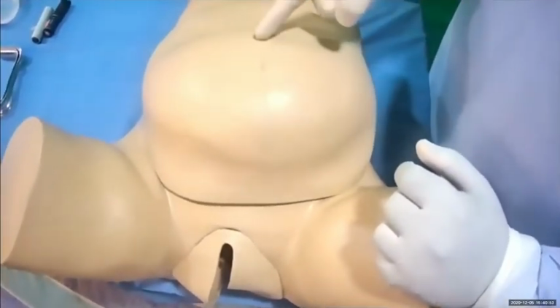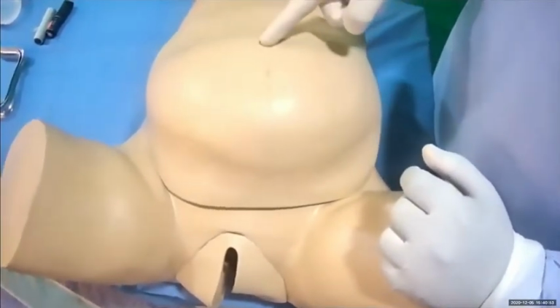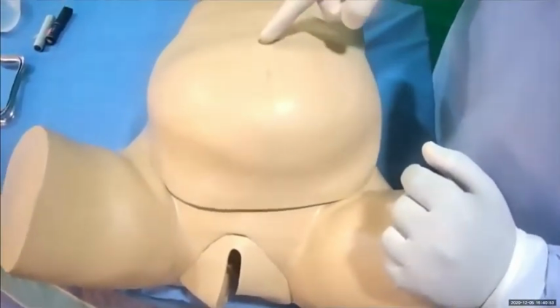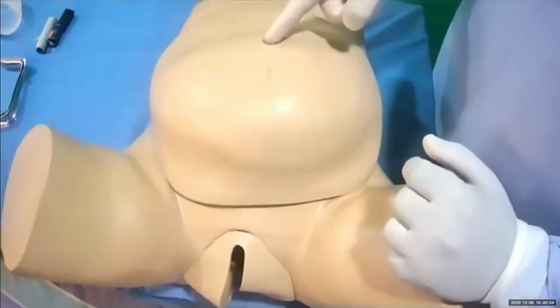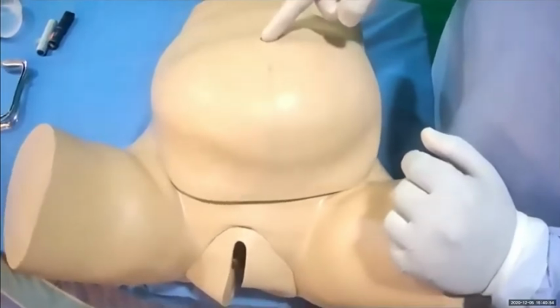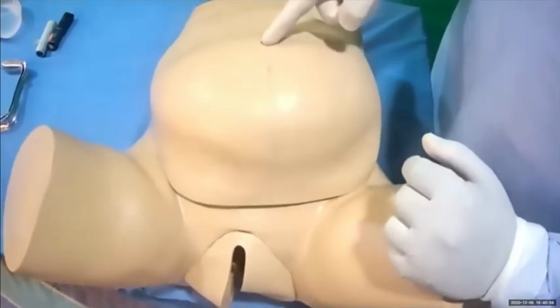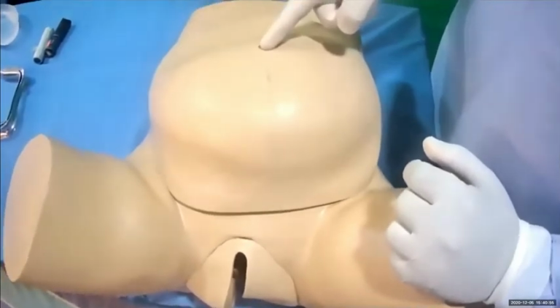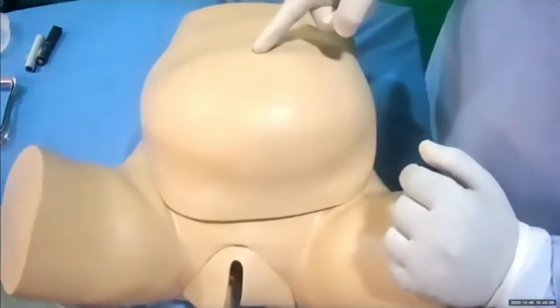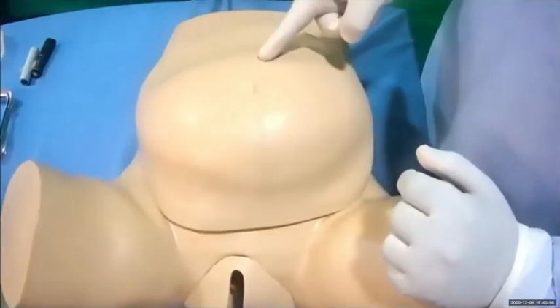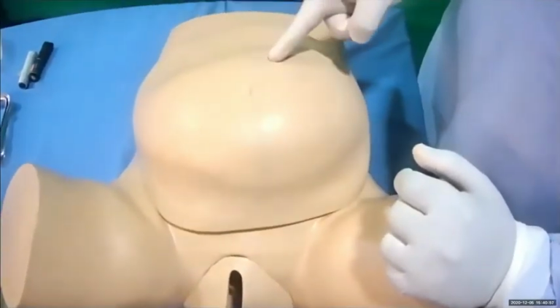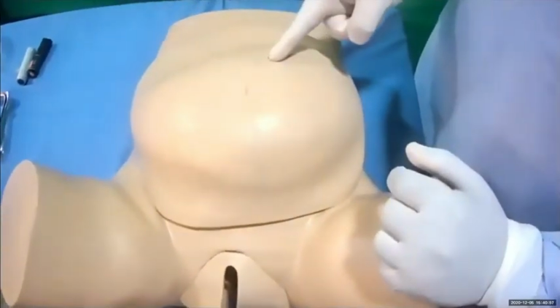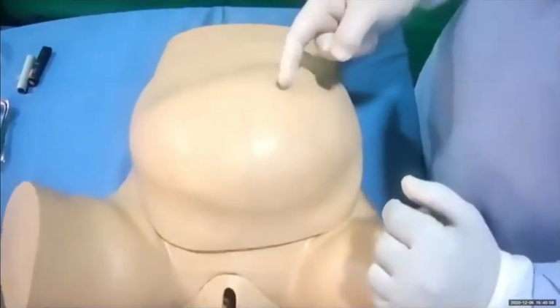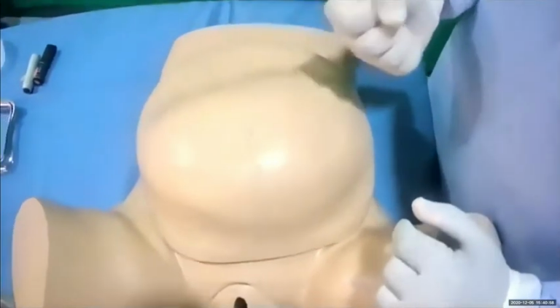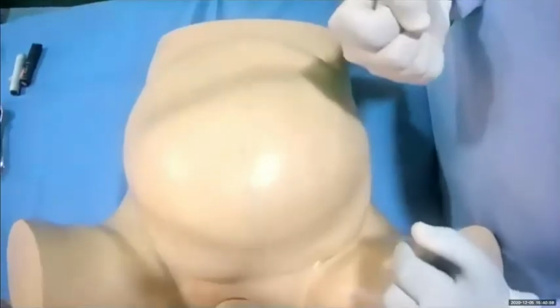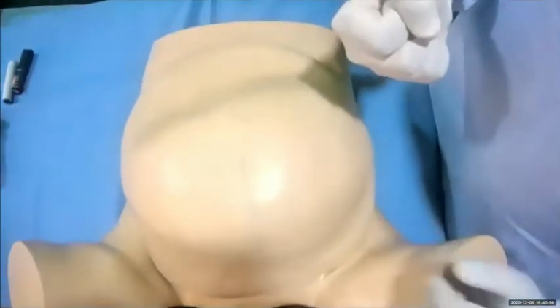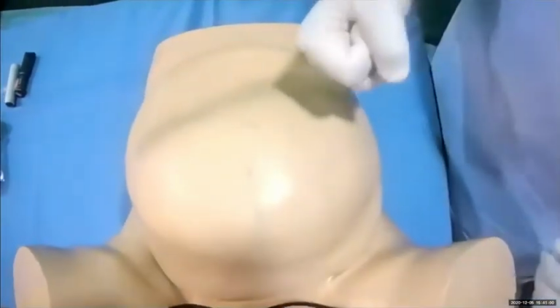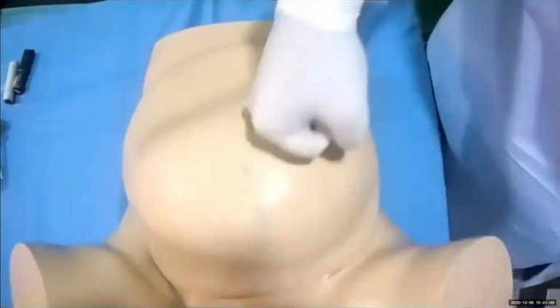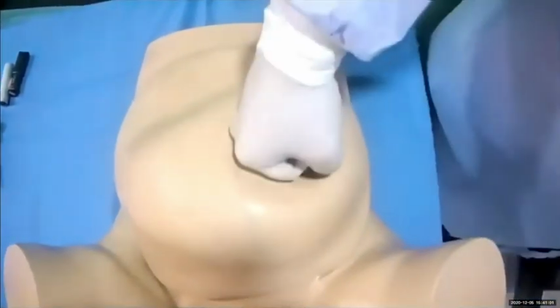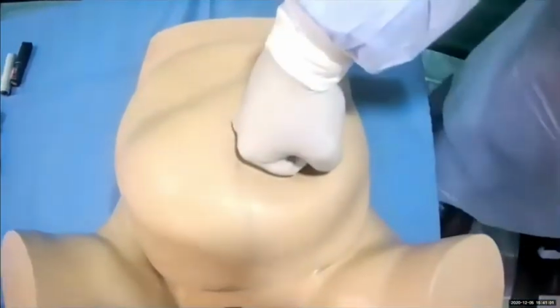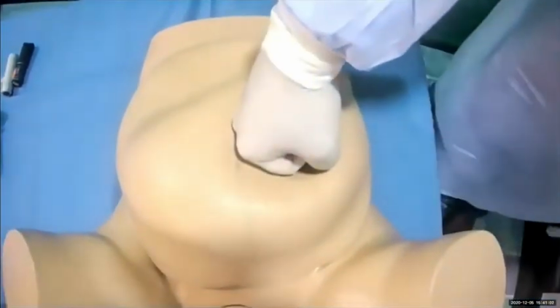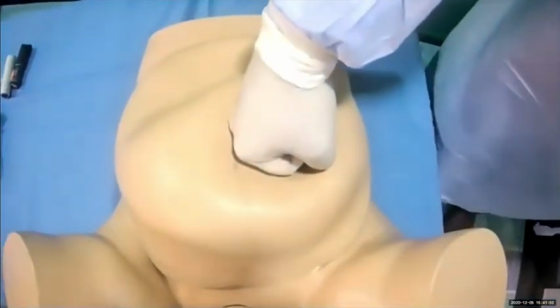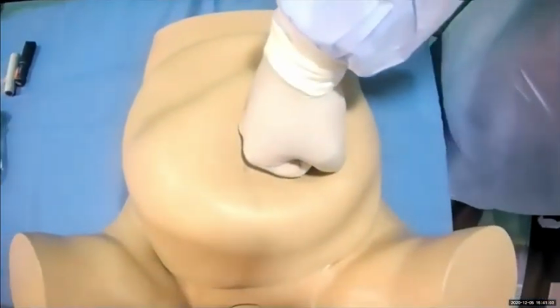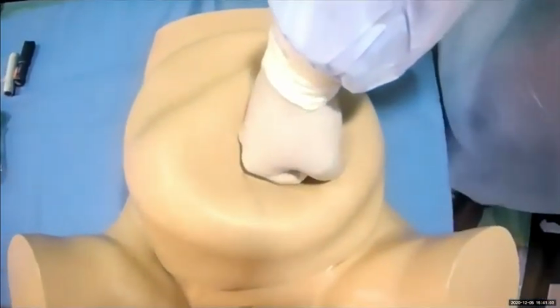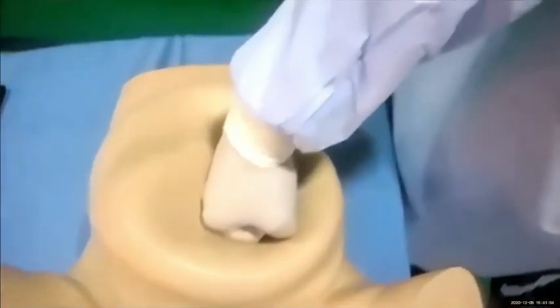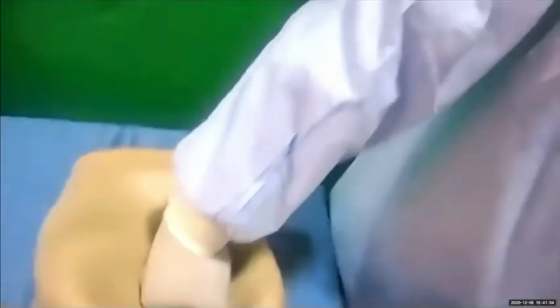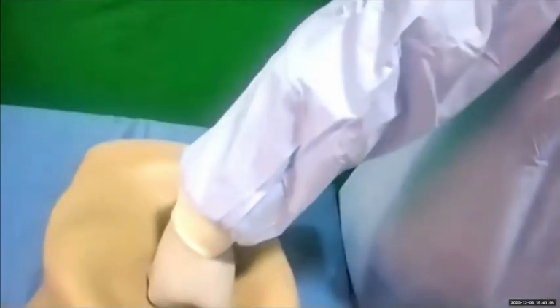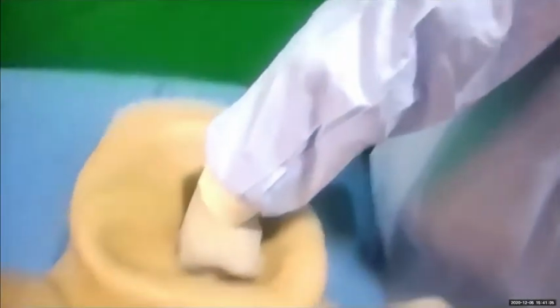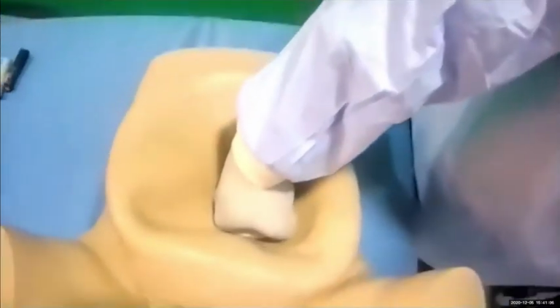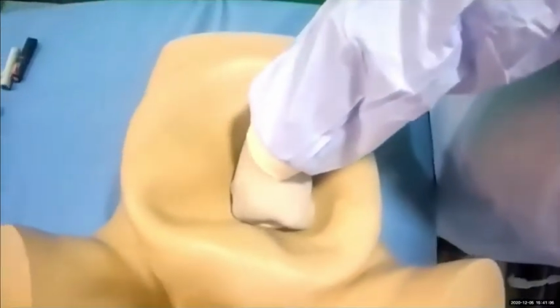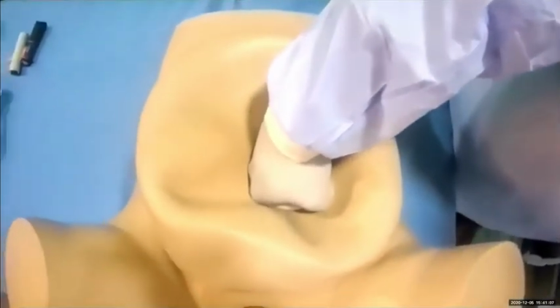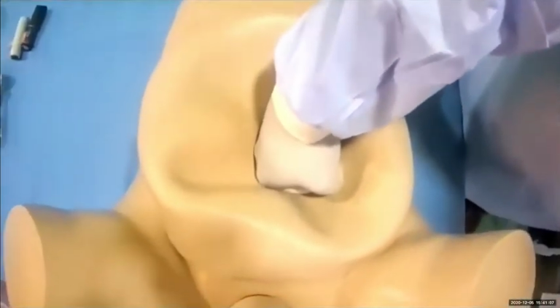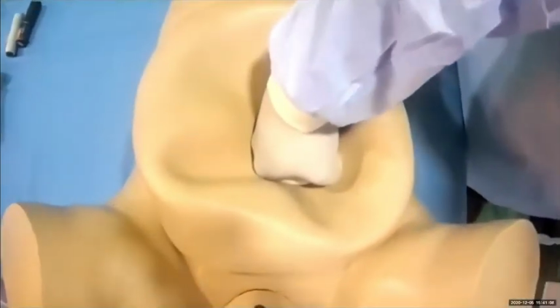The landmark is the umbilicus. Slightly left to the umbilicus, make a fist. Make sure your arms are straight. Use your weight to bear down and to compress on the aorta.